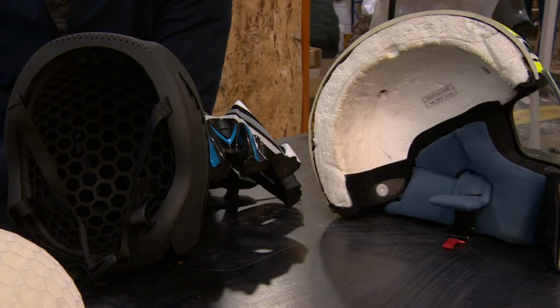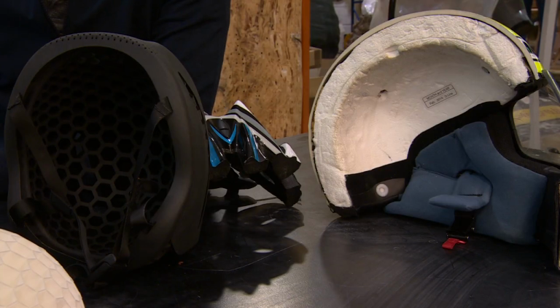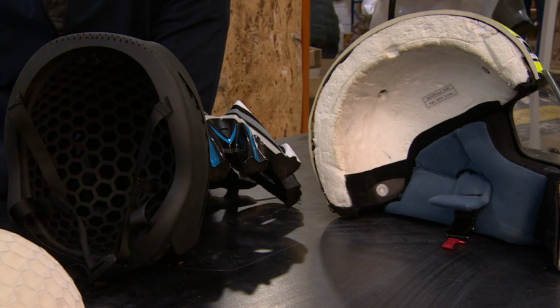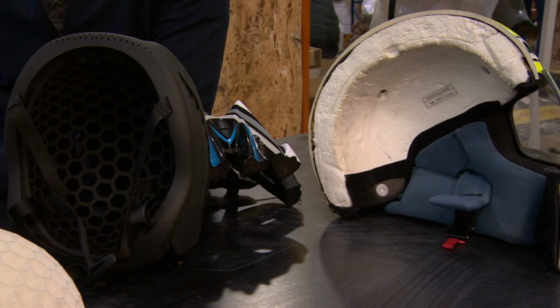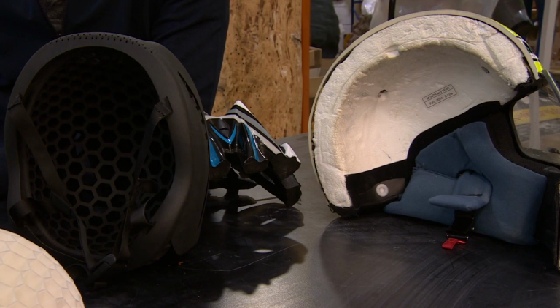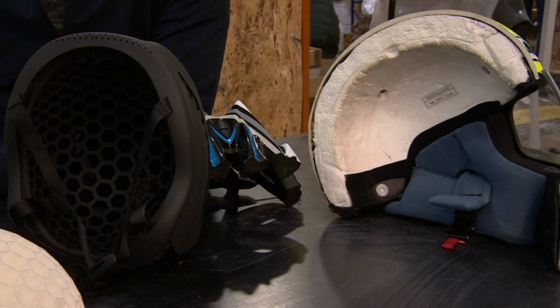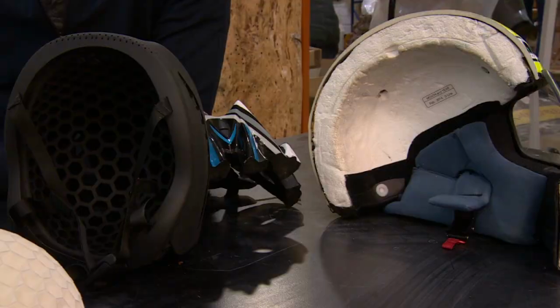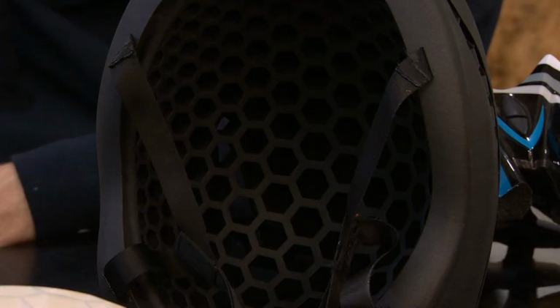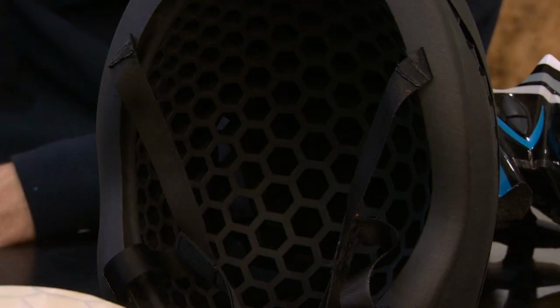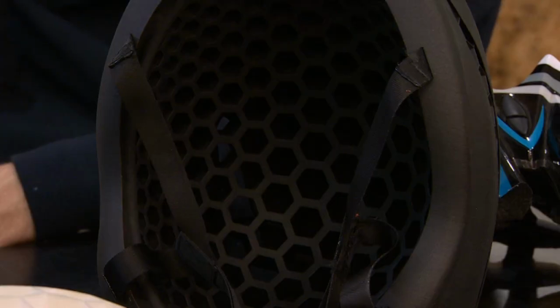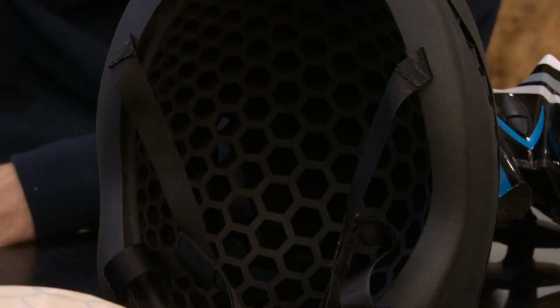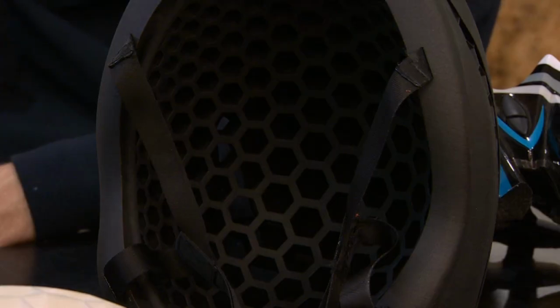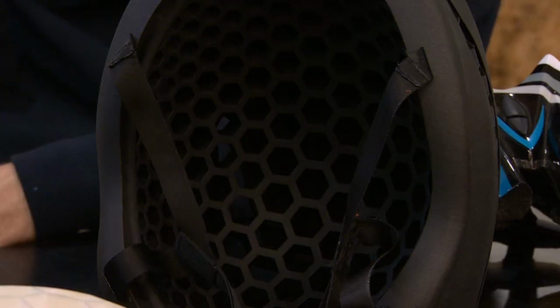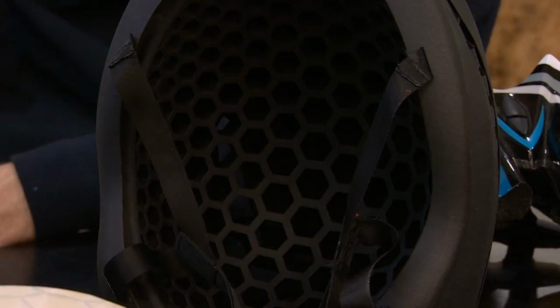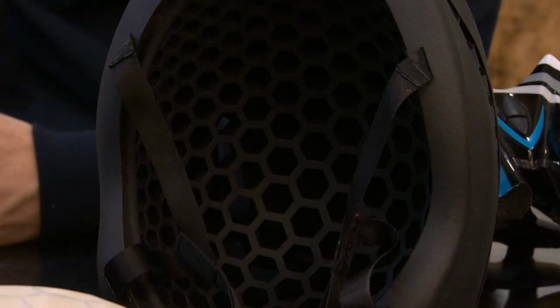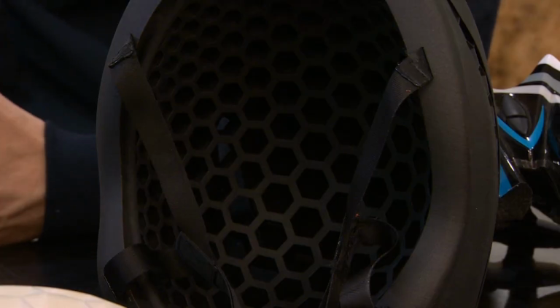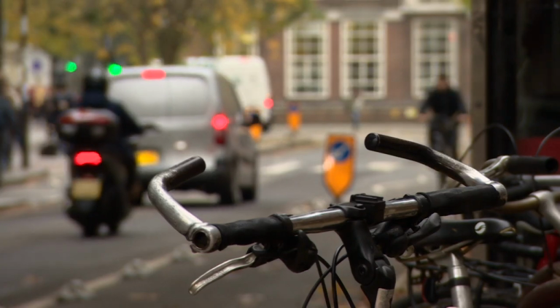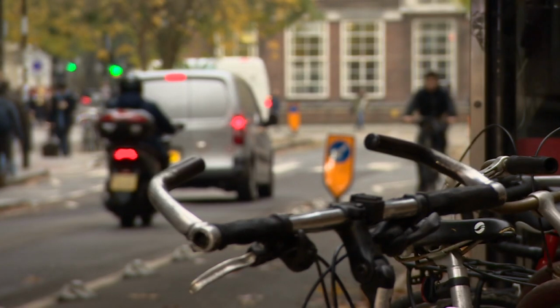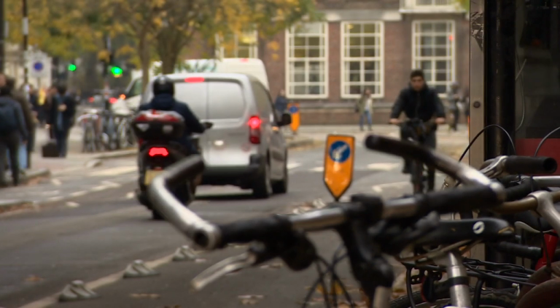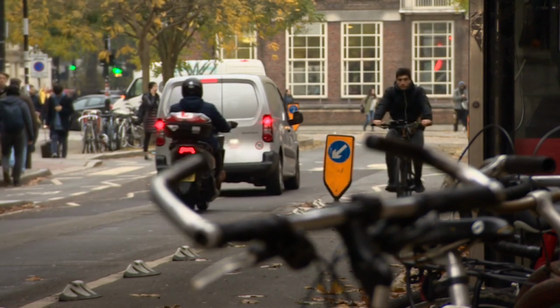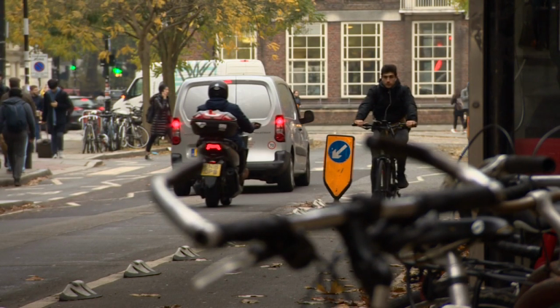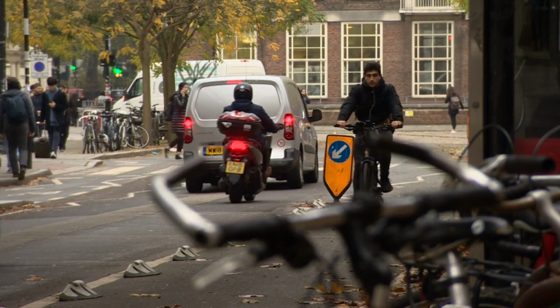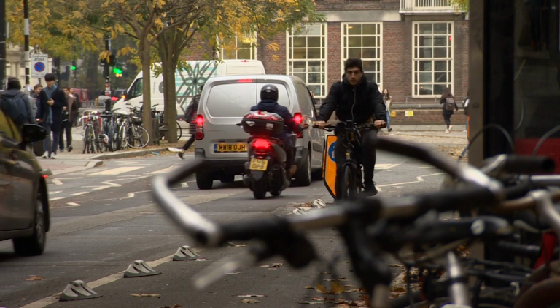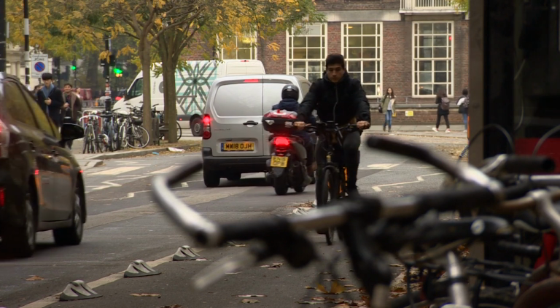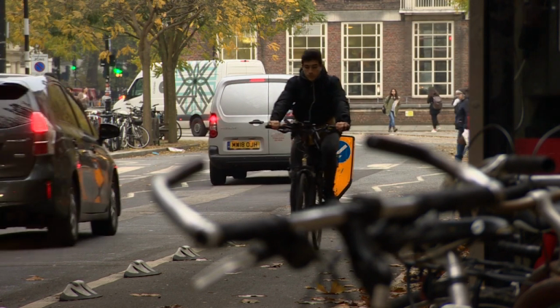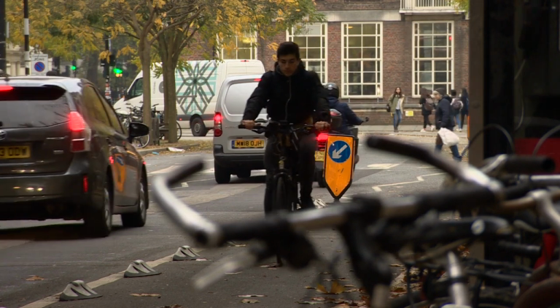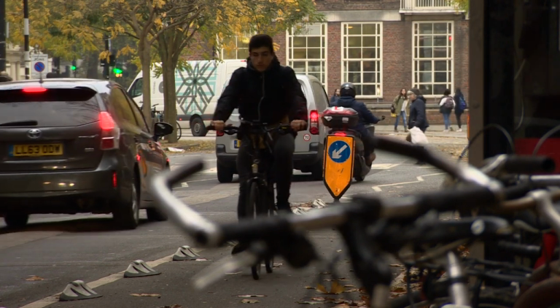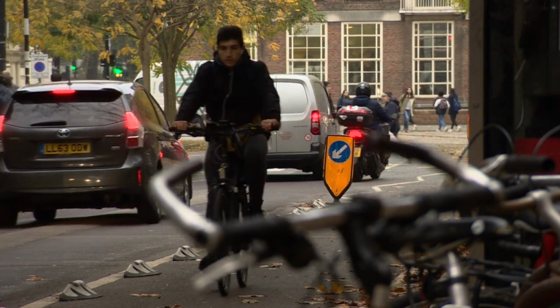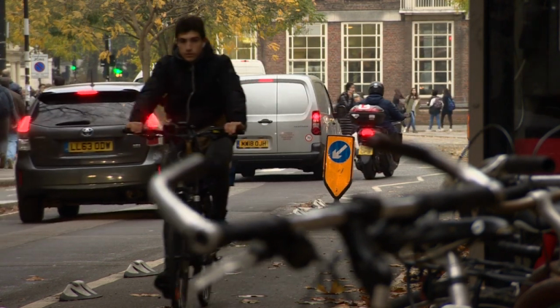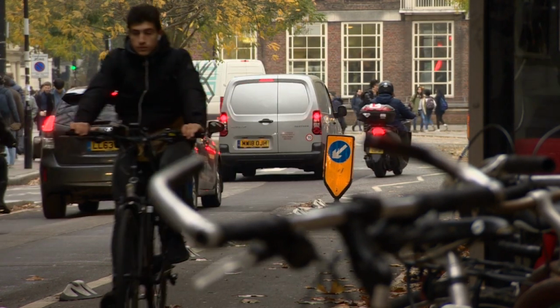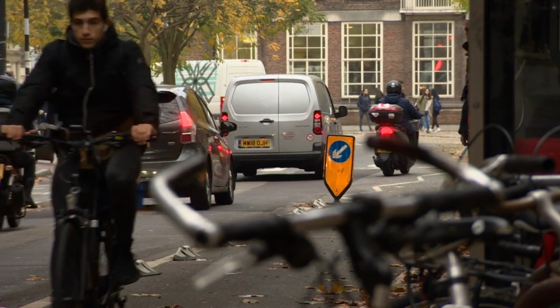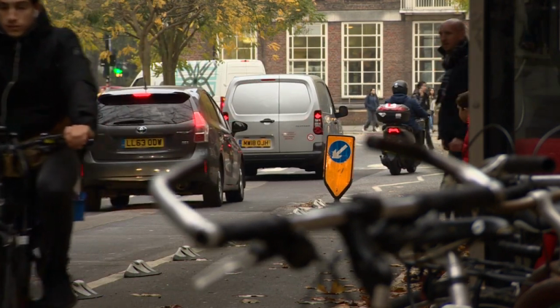The company thinks this very different design of helmets will be revolutionary, with its origins very much in the capital. Tom Edwards, BBC London News.